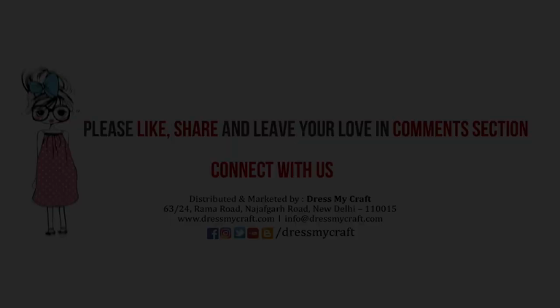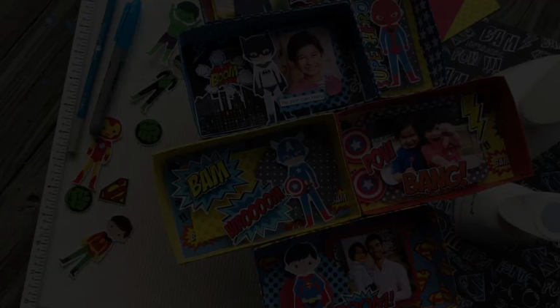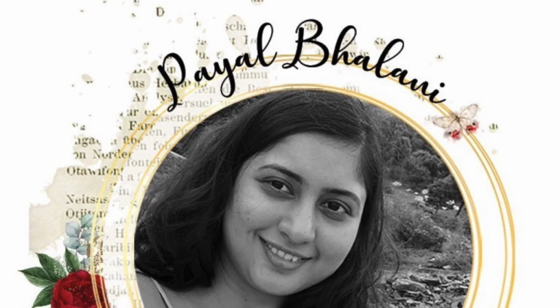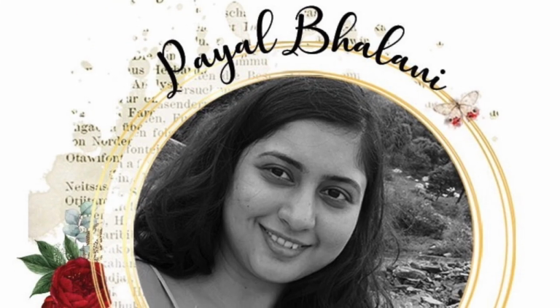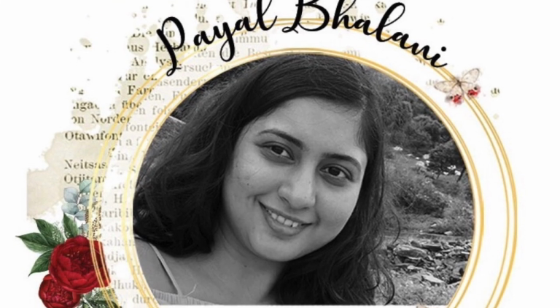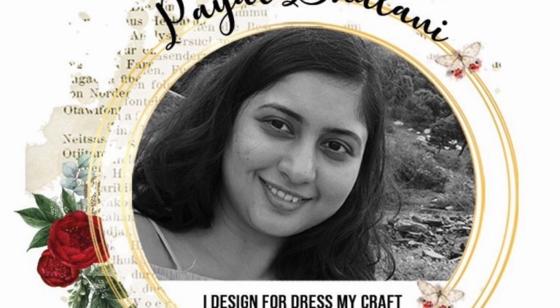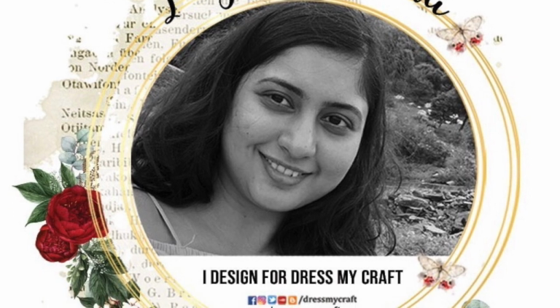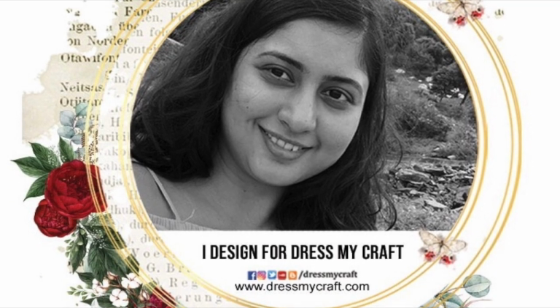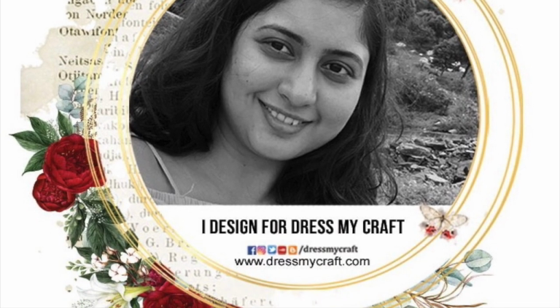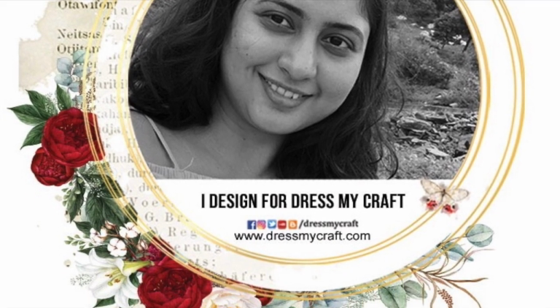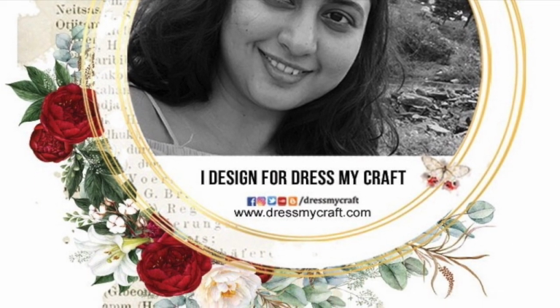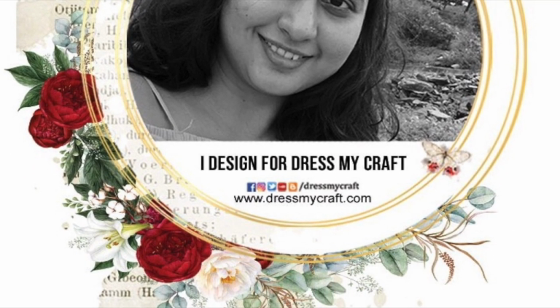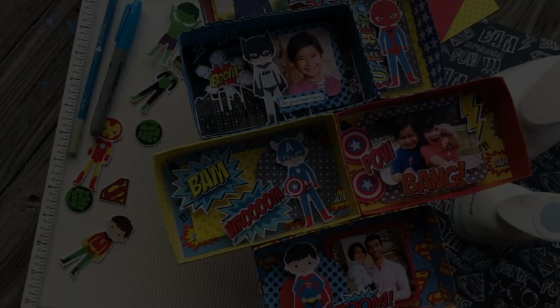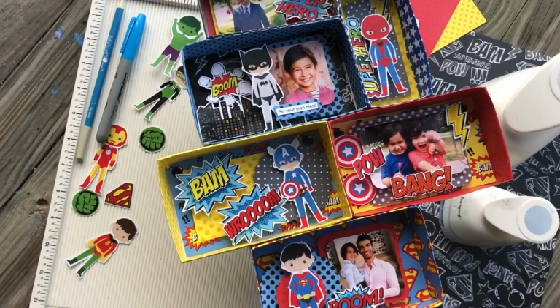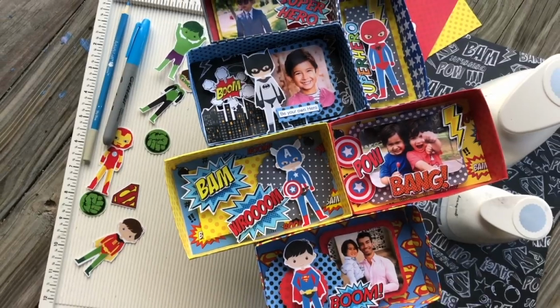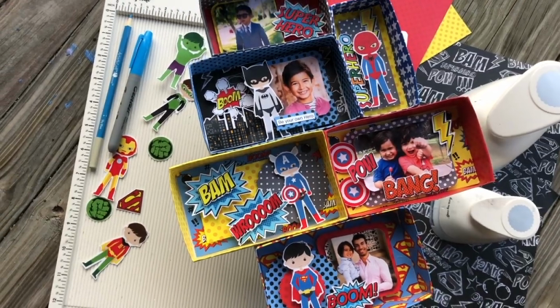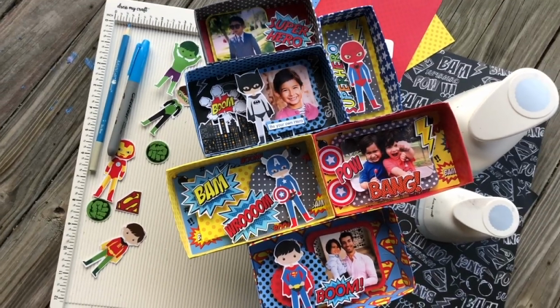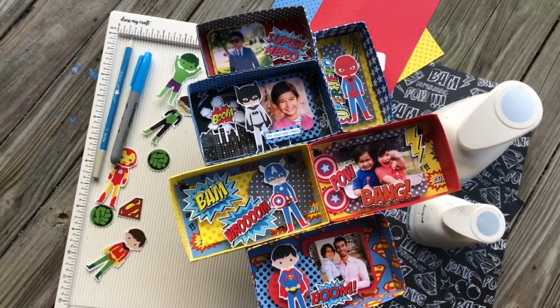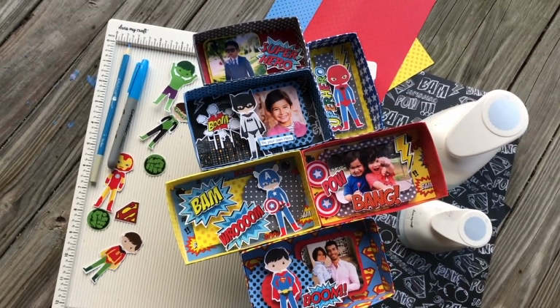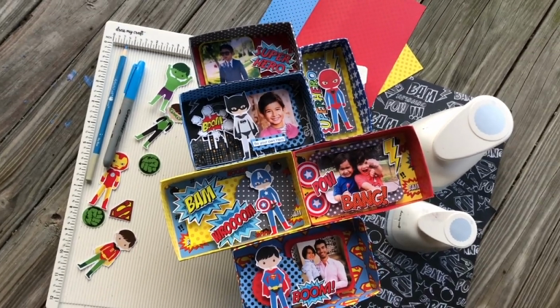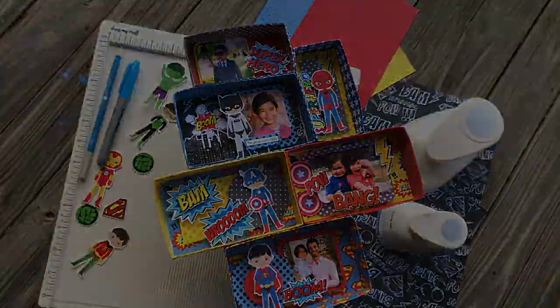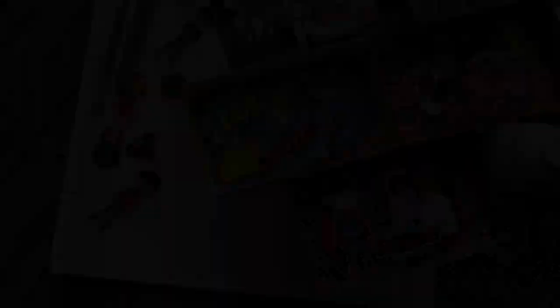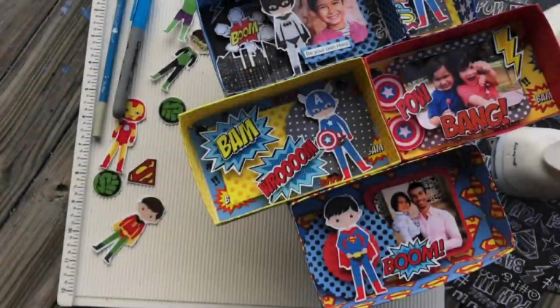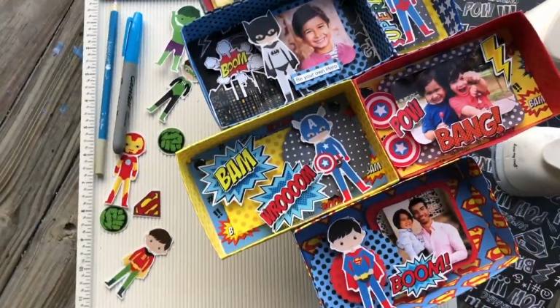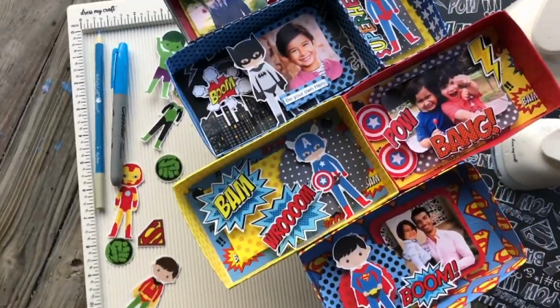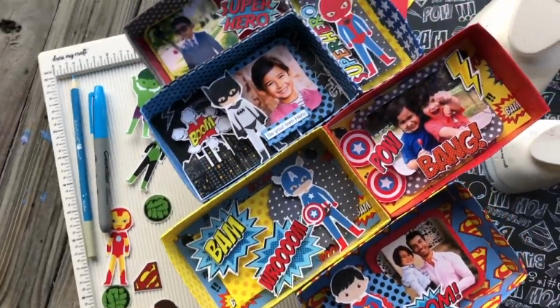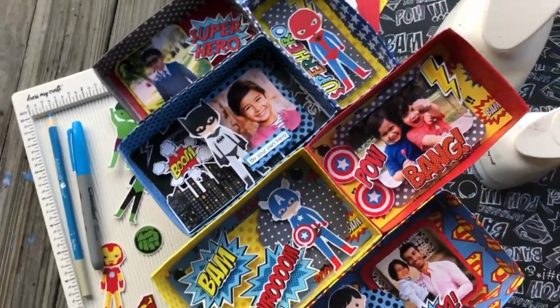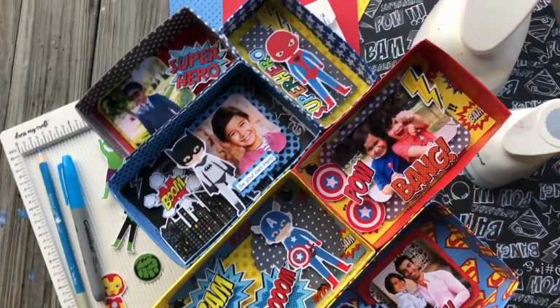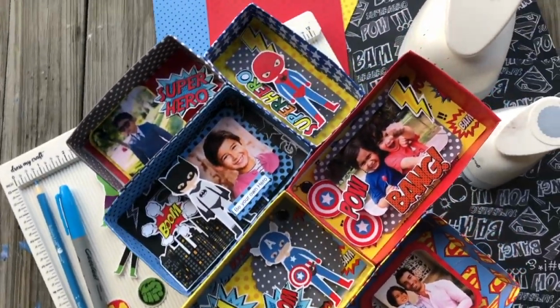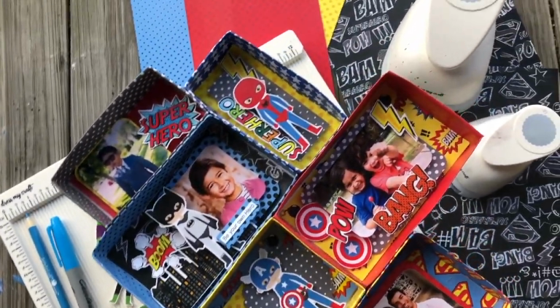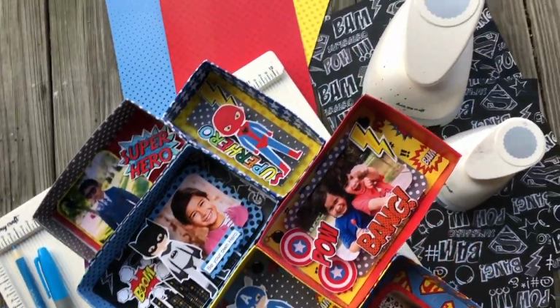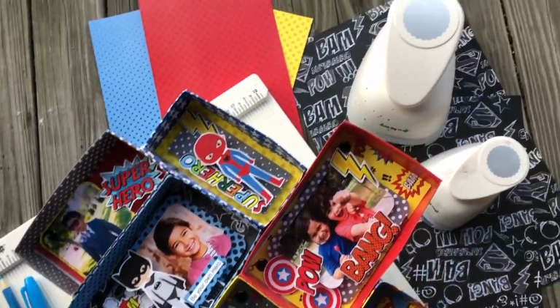Hey everyone, it's me Payal. Thank you so much for watching this video. In this video I'll be showing you how to make a shadow box. Before that, make sure you subscribe to Dress My Craft YouTube channel and press the bell icon.